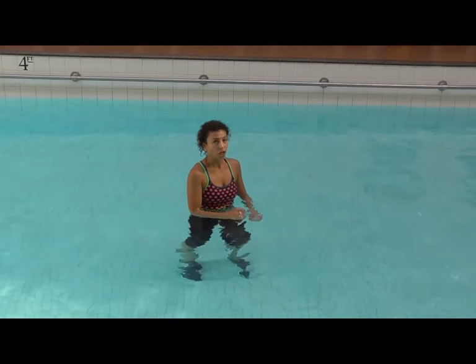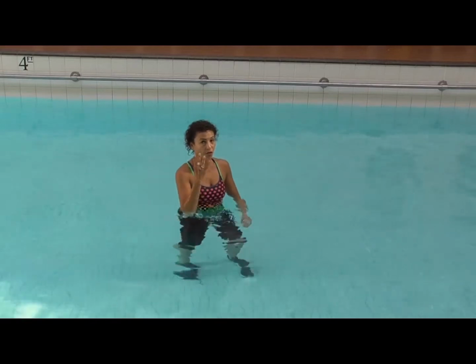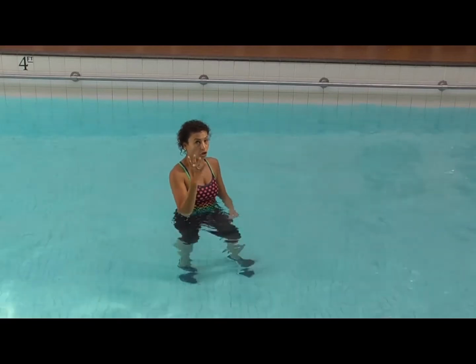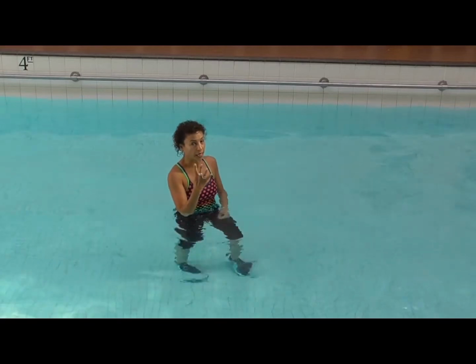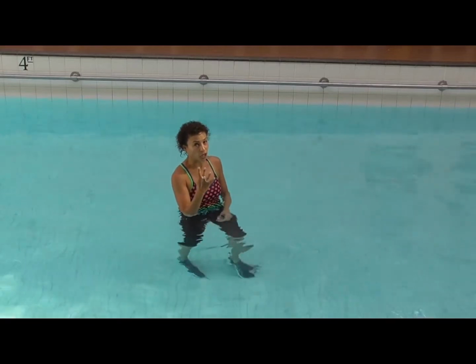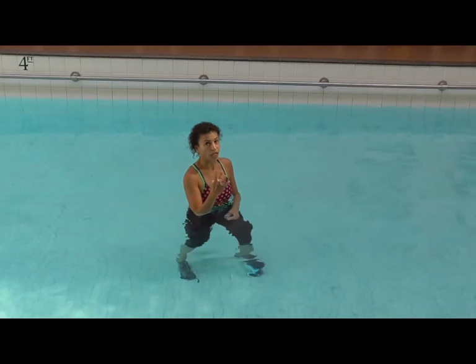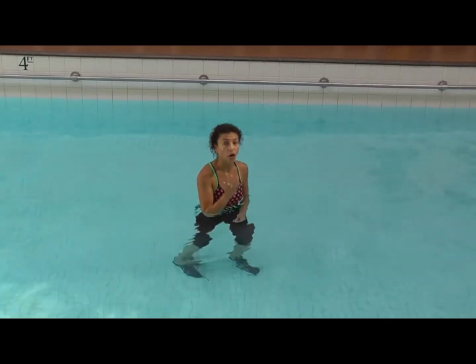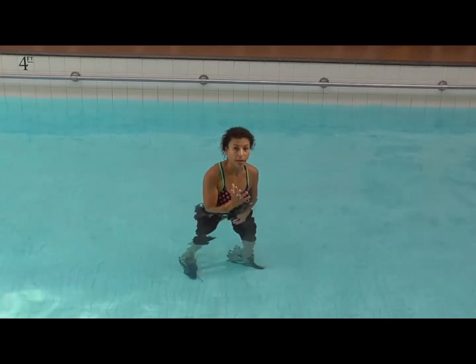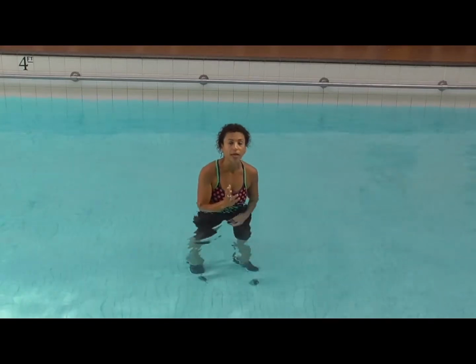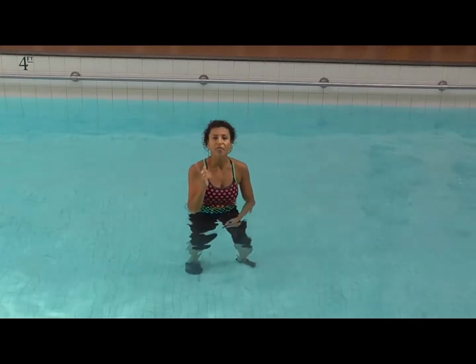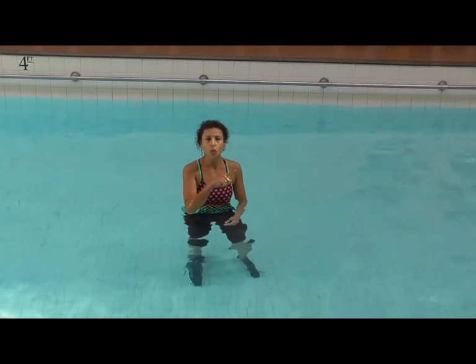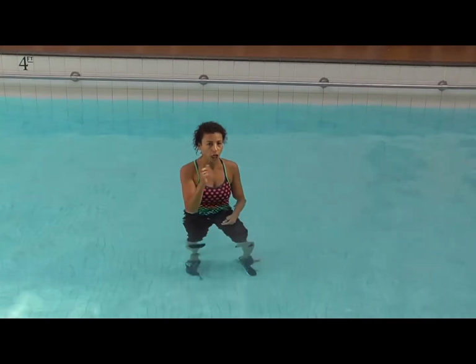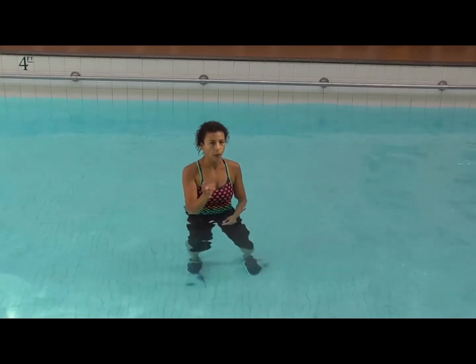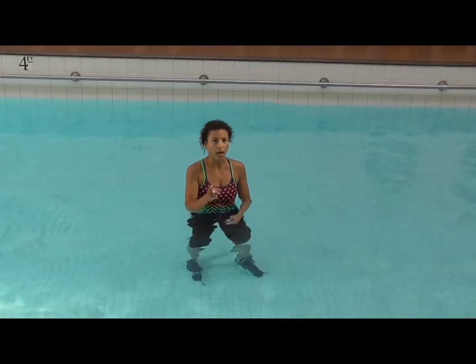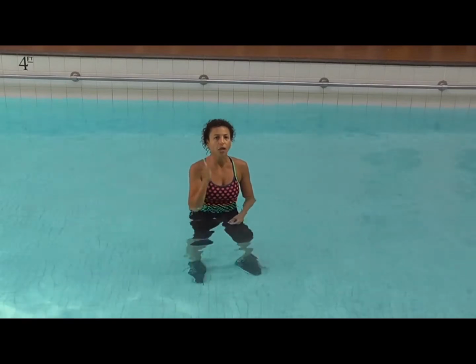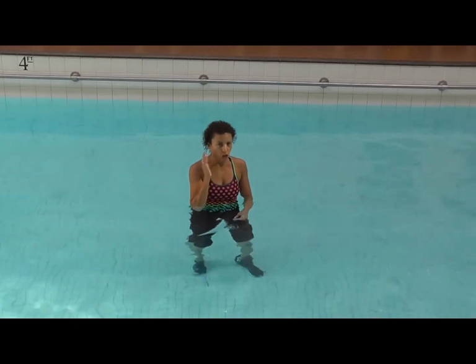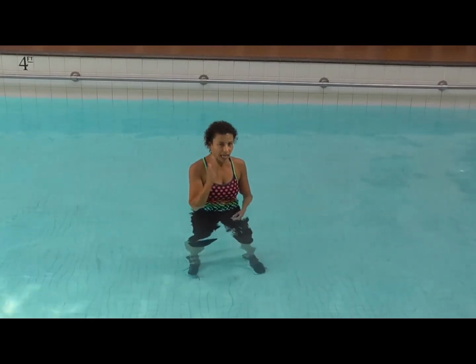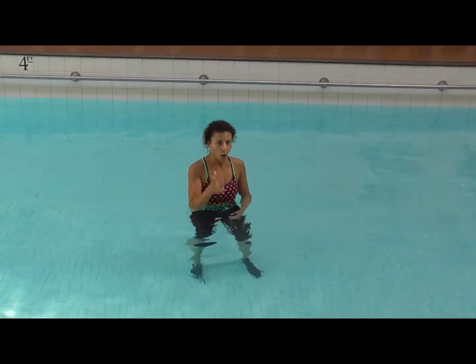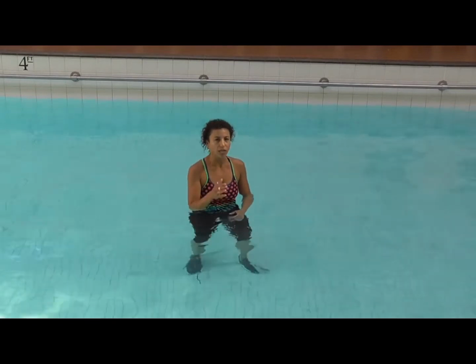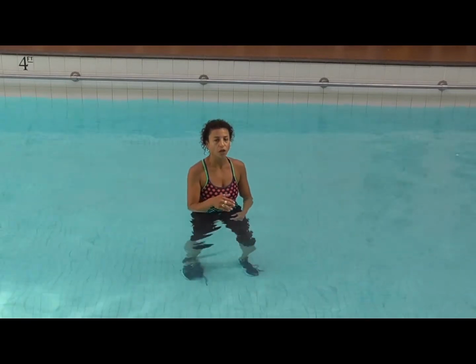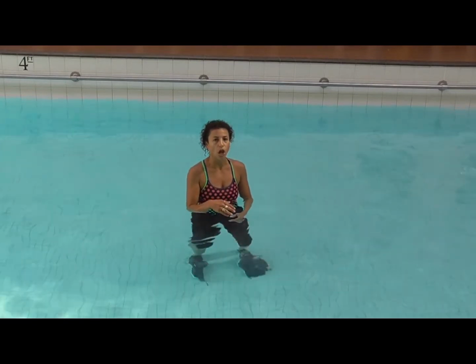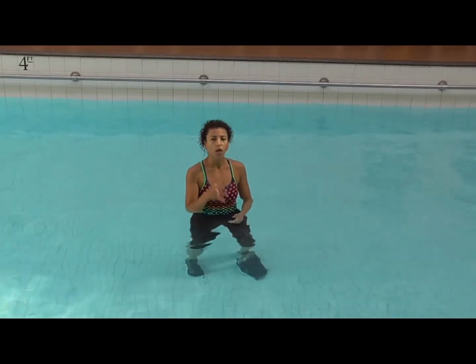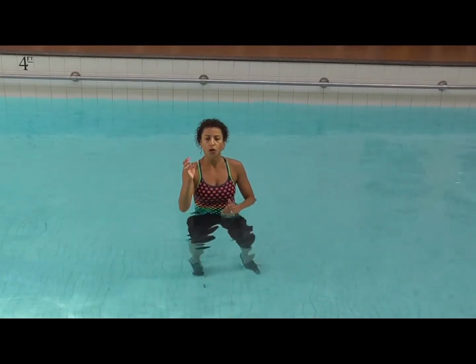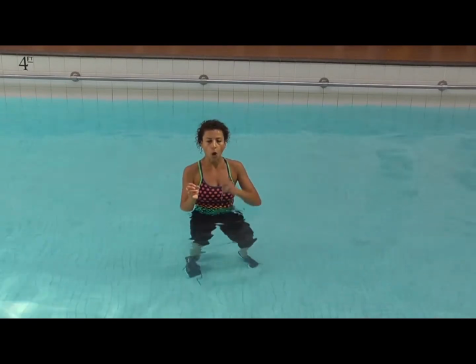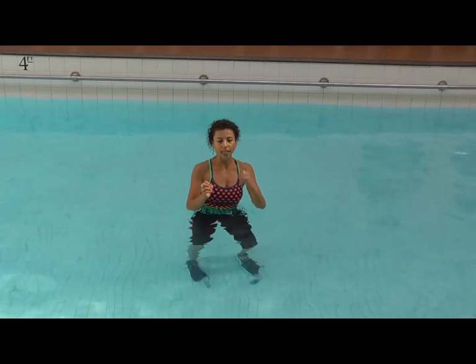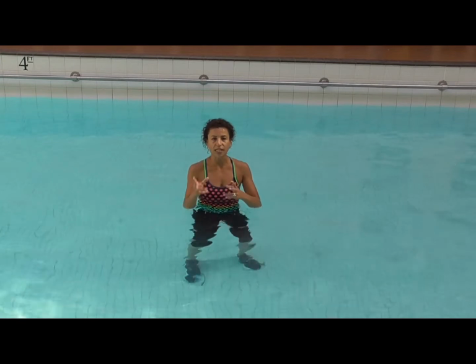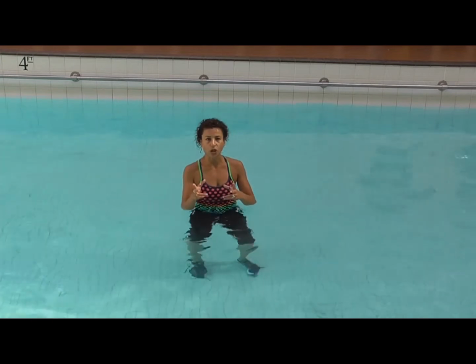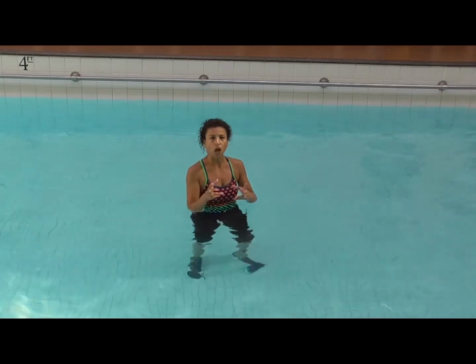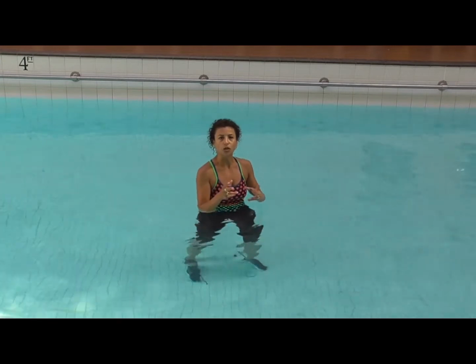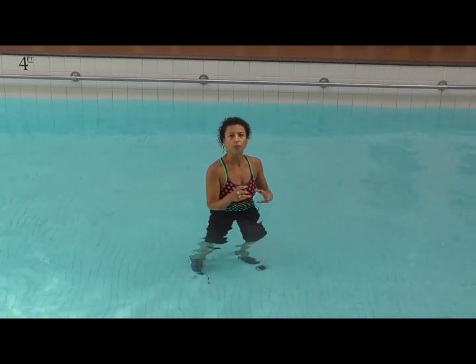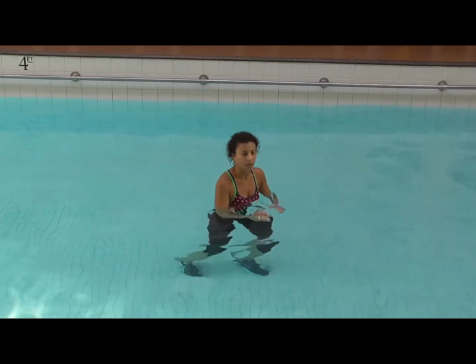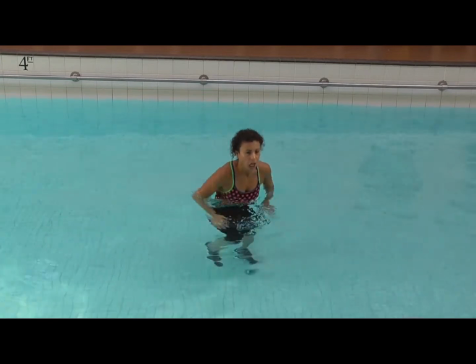It's four donkey kicks on each leg. It's a little bit bigger, and that's why you can go a little bit quicker, because you're doing the same thing on one side for a little bit longer. When you alternate sides, it takes a little bit longer to do that movement pattern.